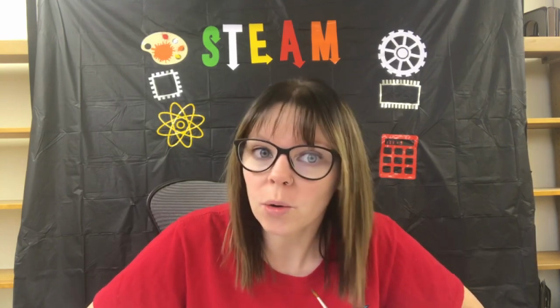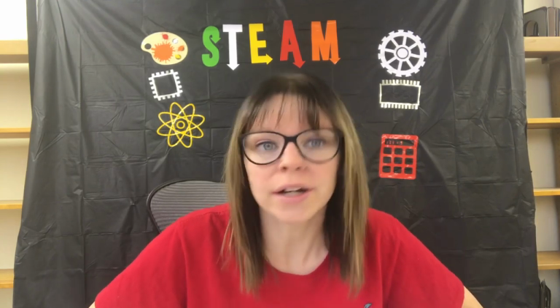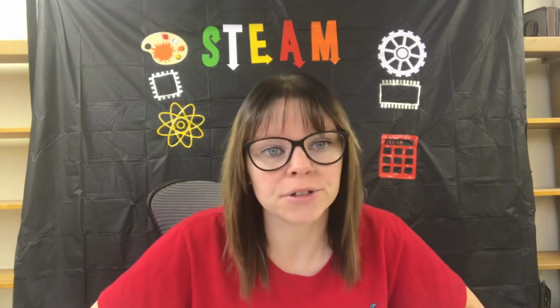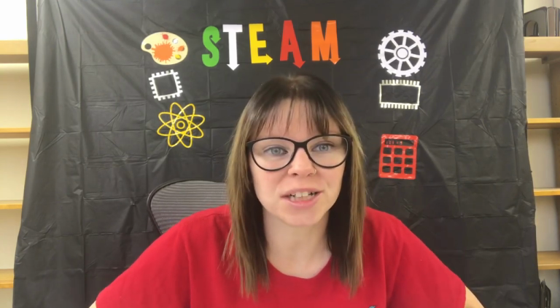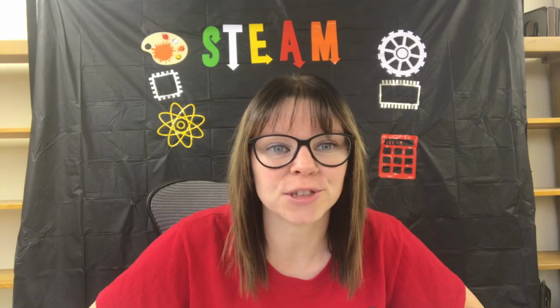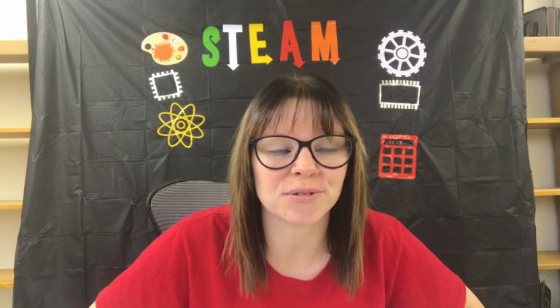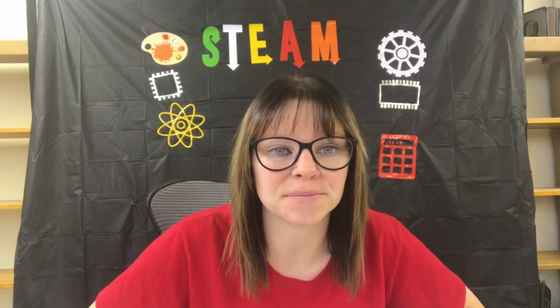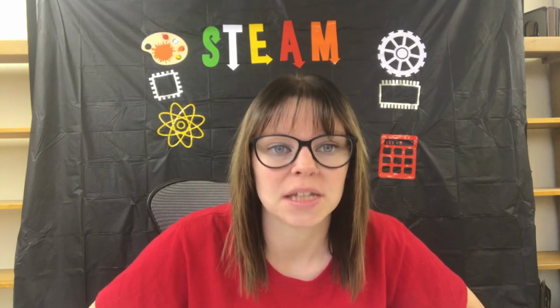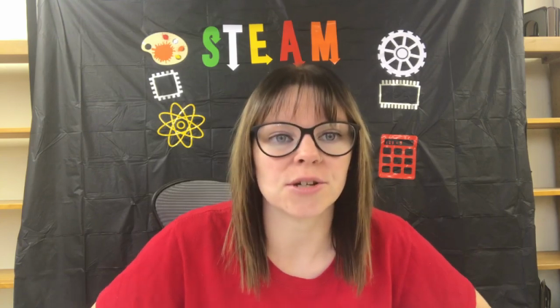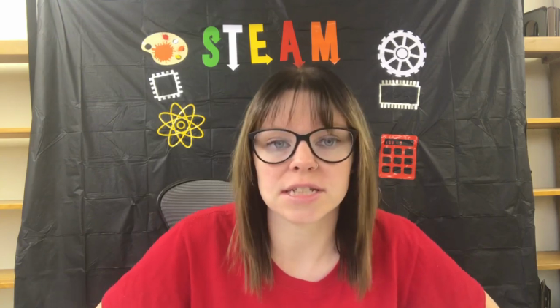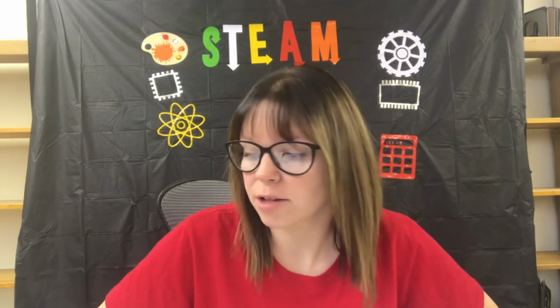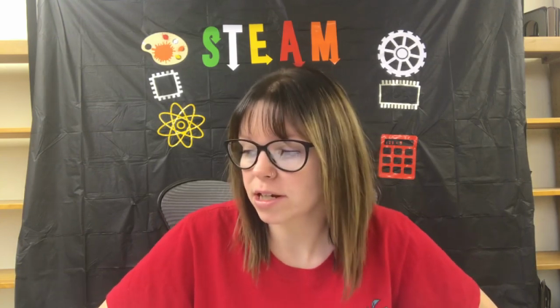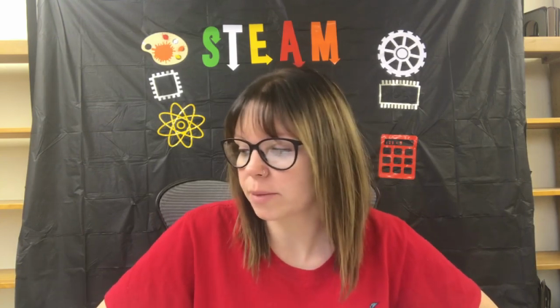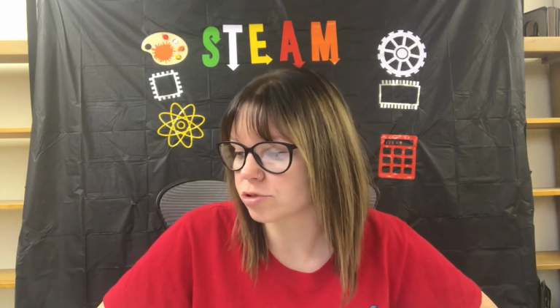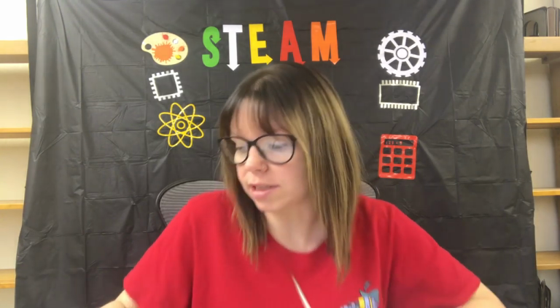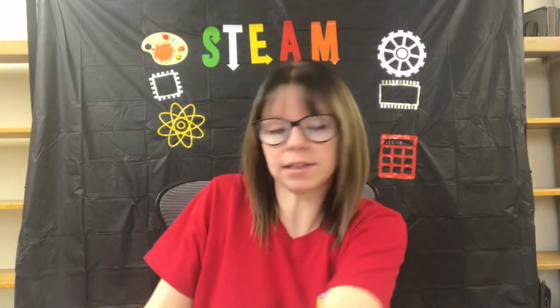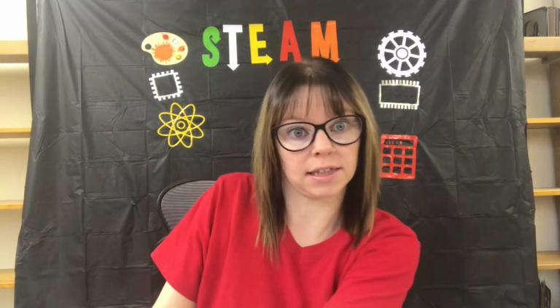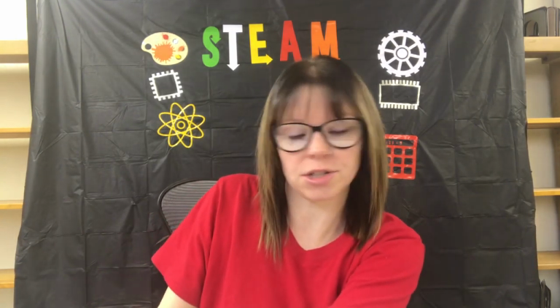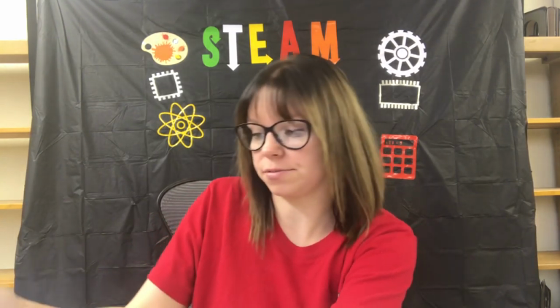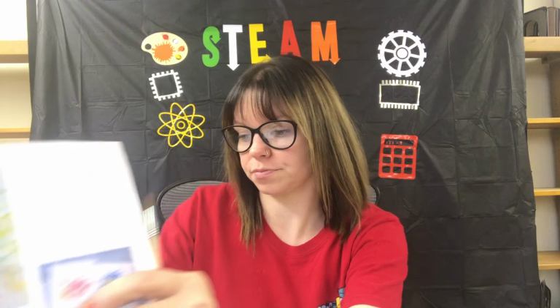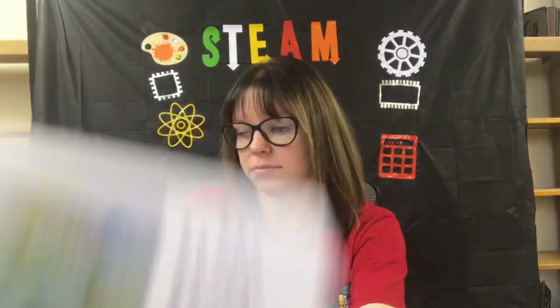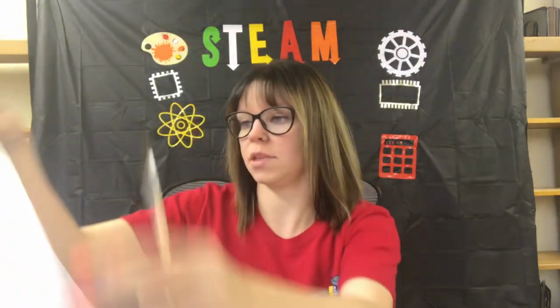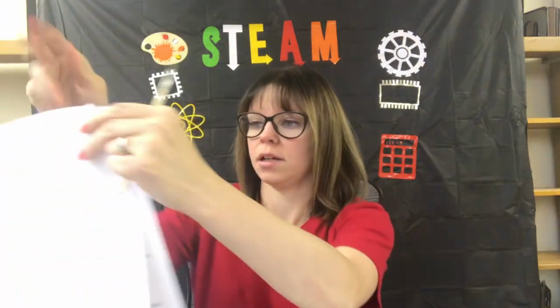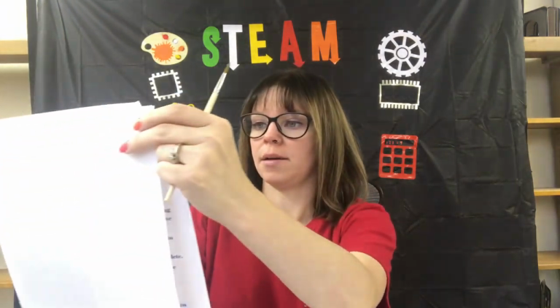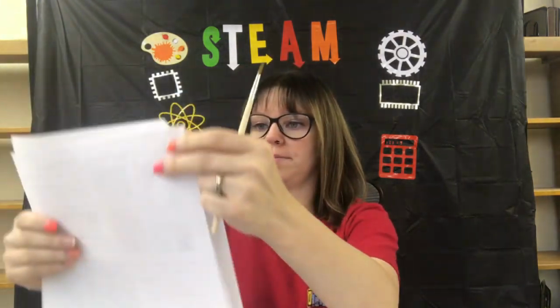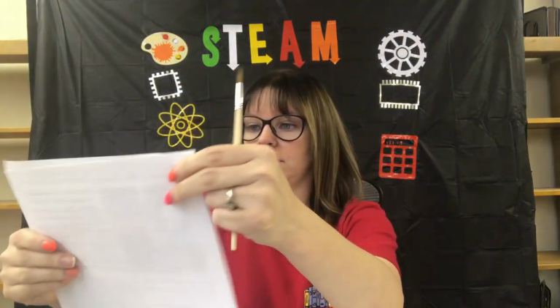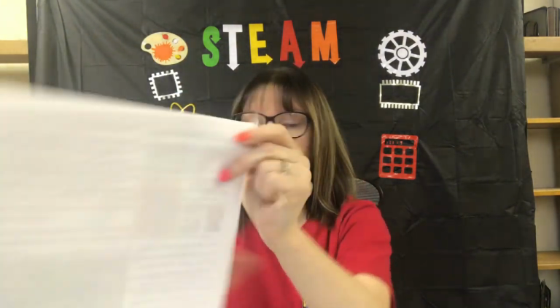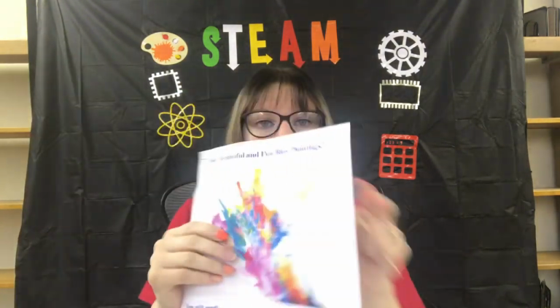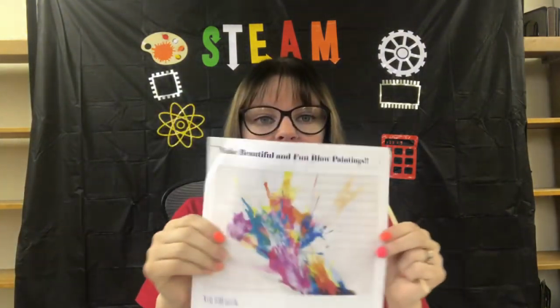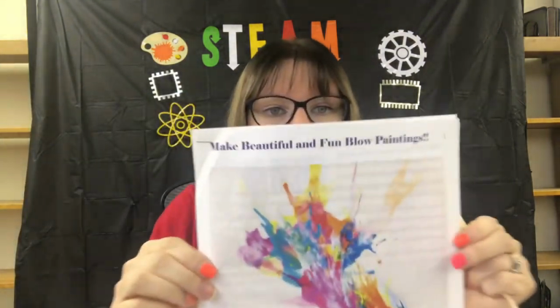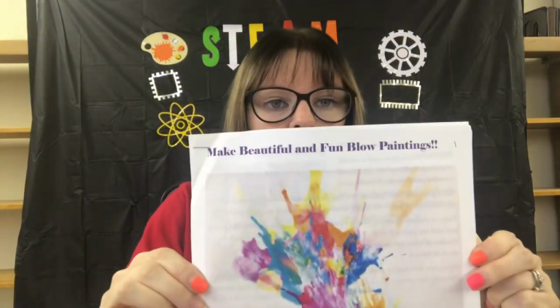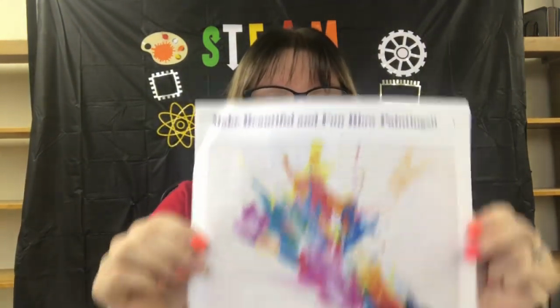Or you can just watch them virtually through here. So today we are going to be doing fun blue painting.